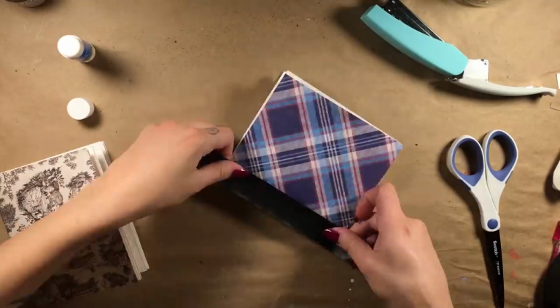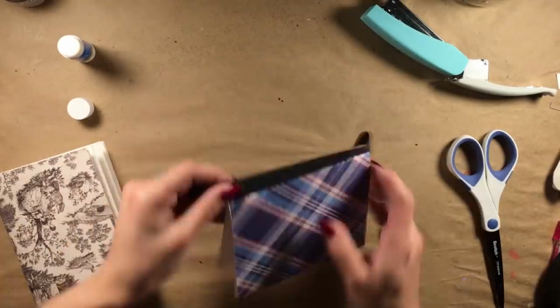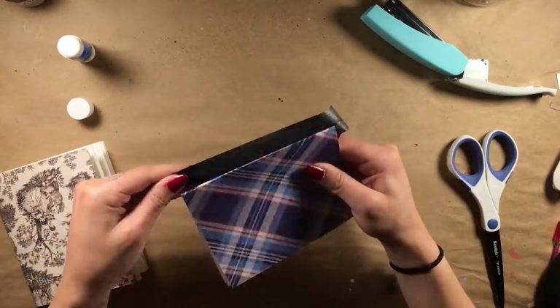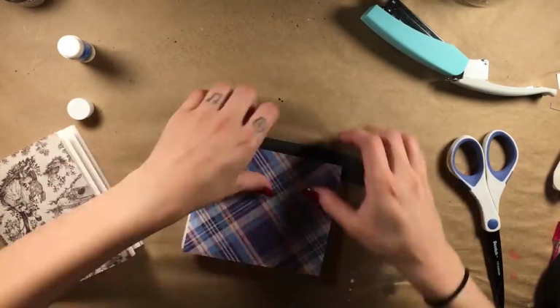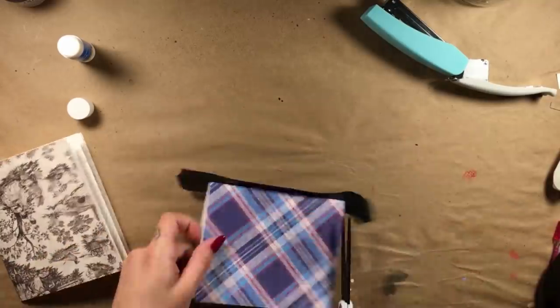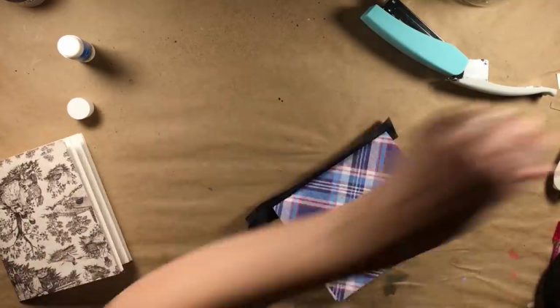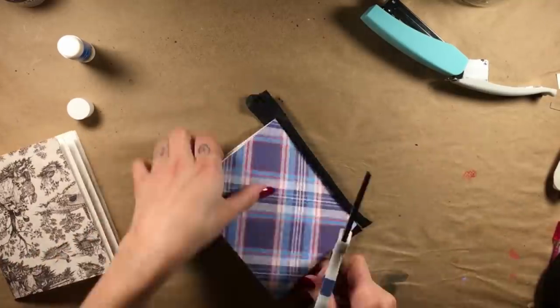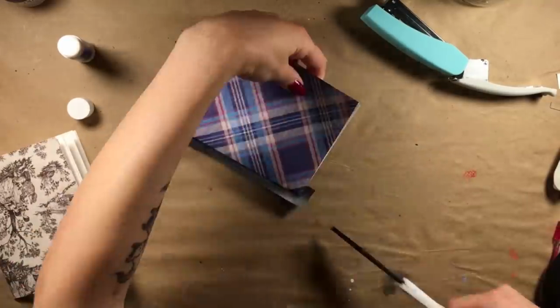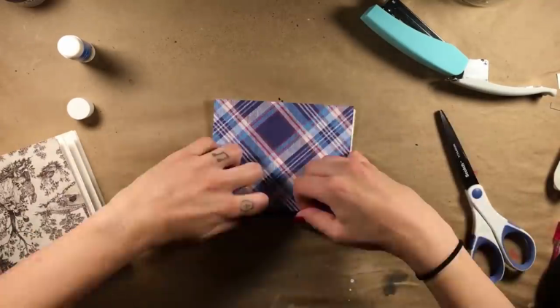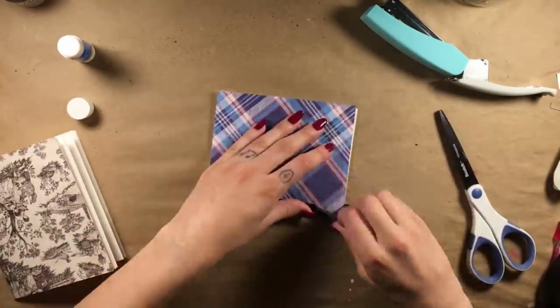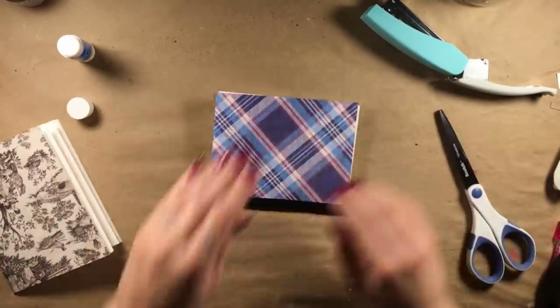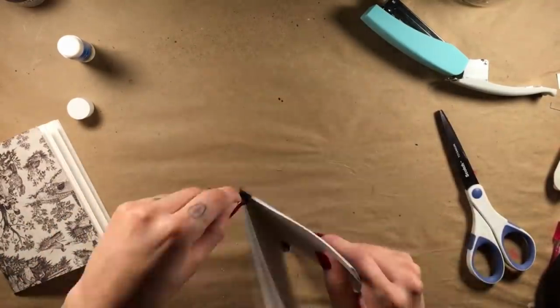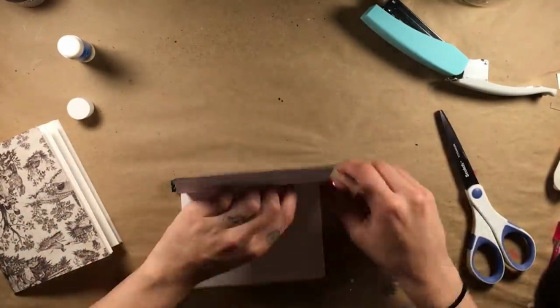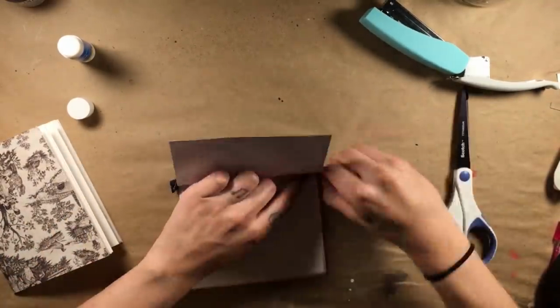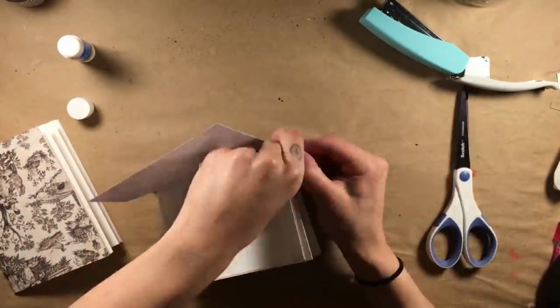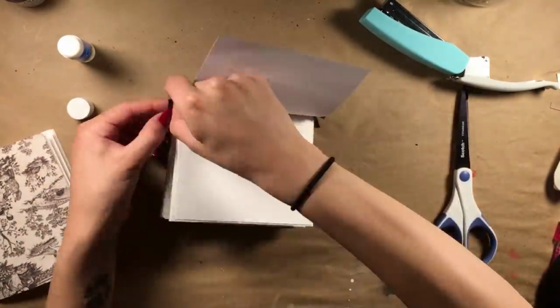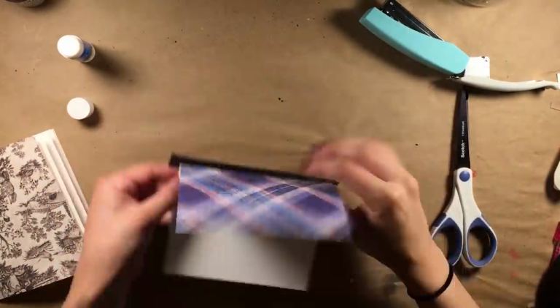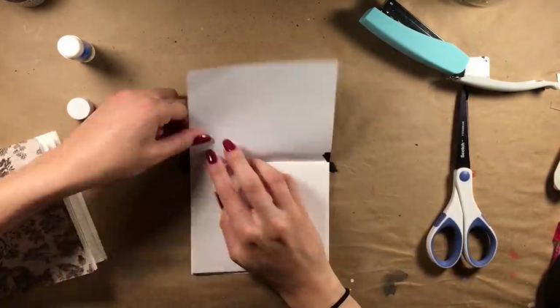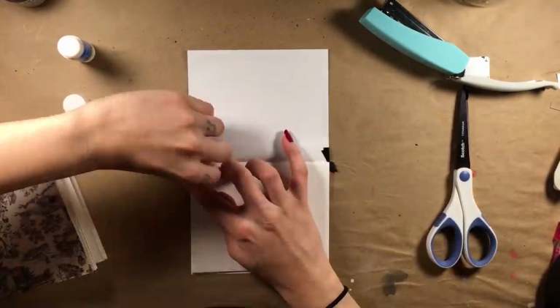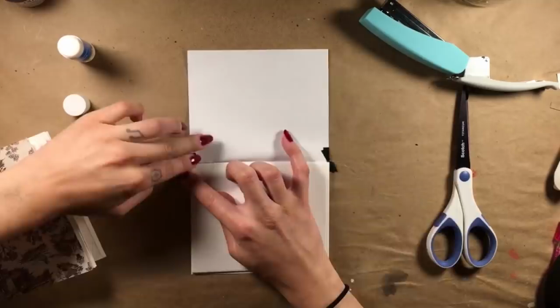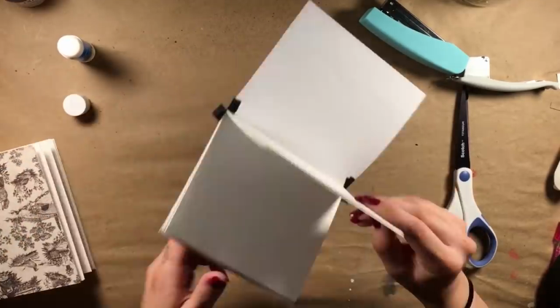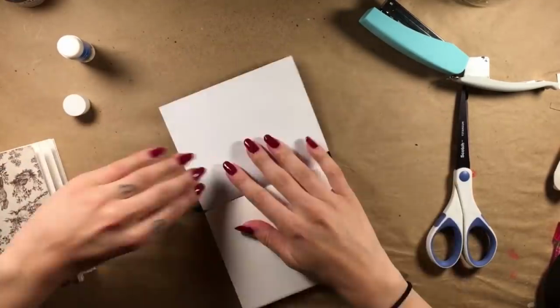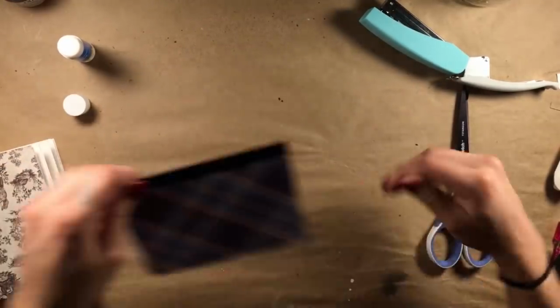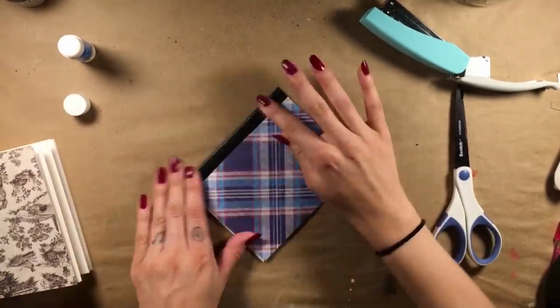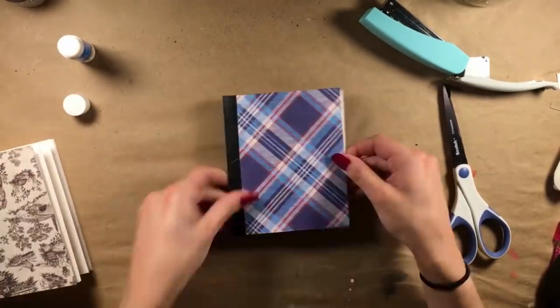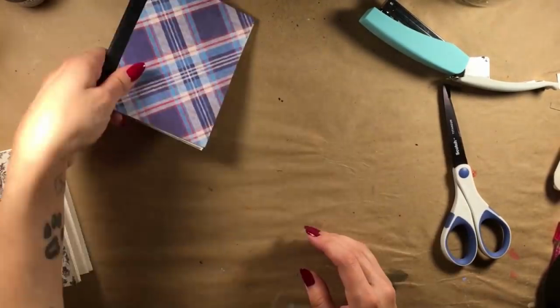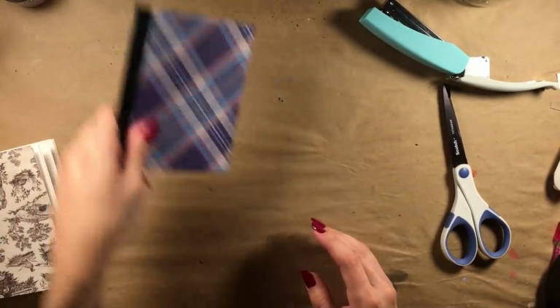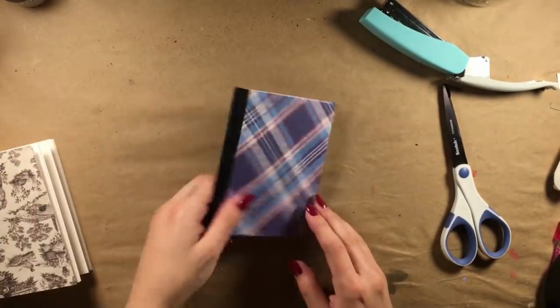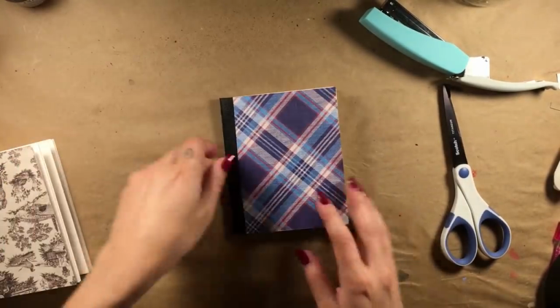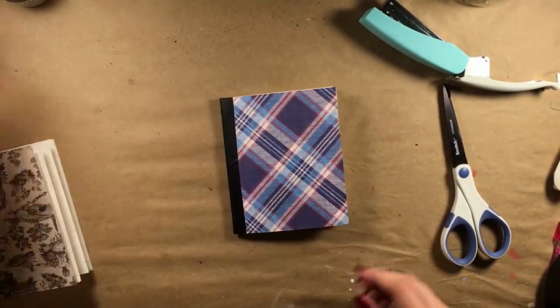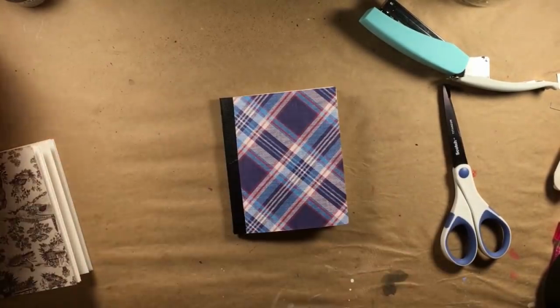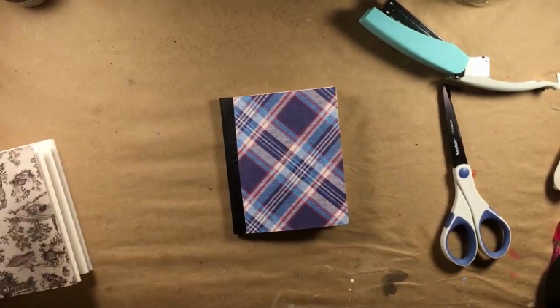From there you can either pound the staples flat with a hammer, or go the route that I did and use some tape to cover the spine. This way the staples won't catch on anything in the future.